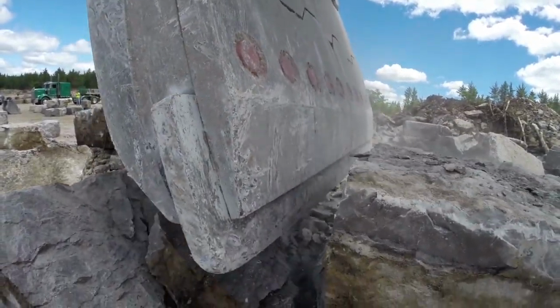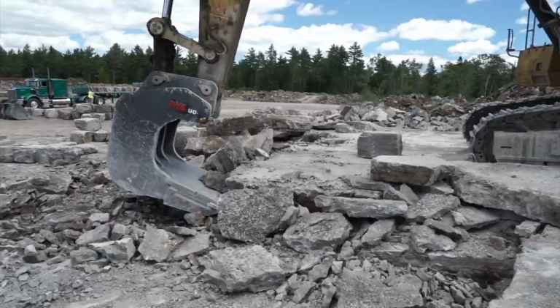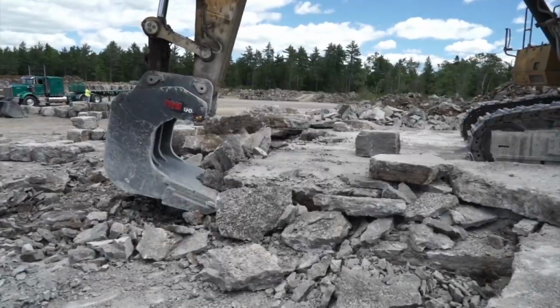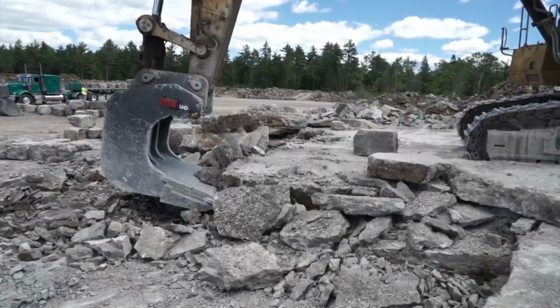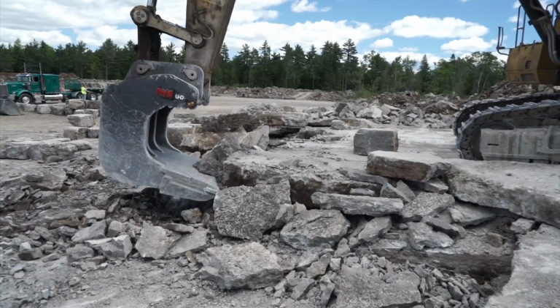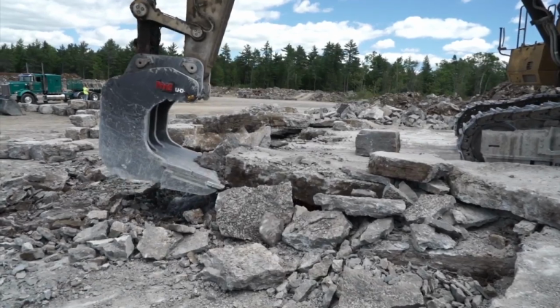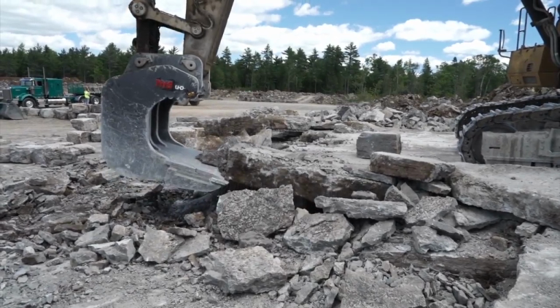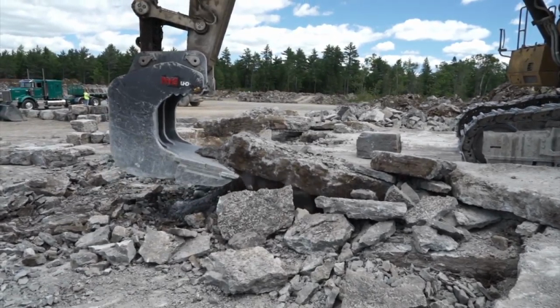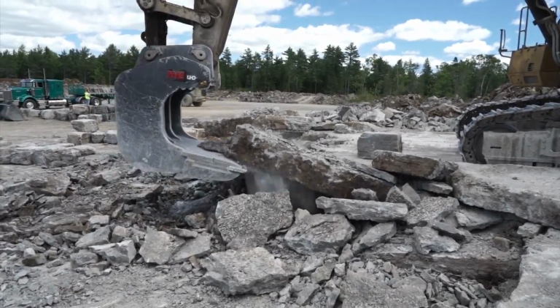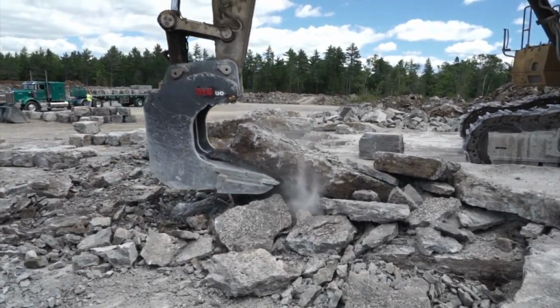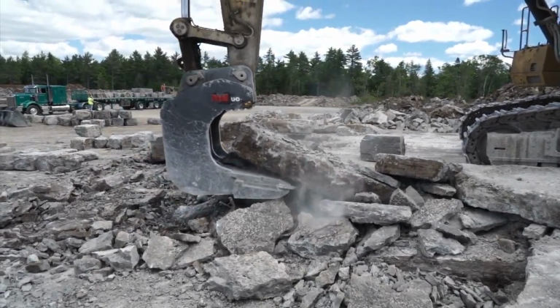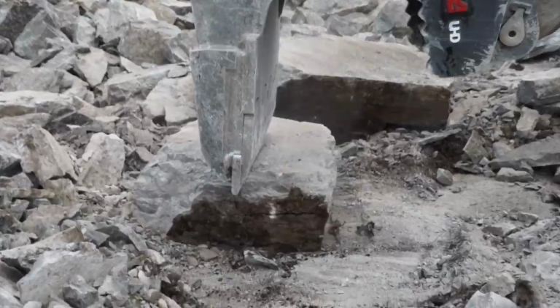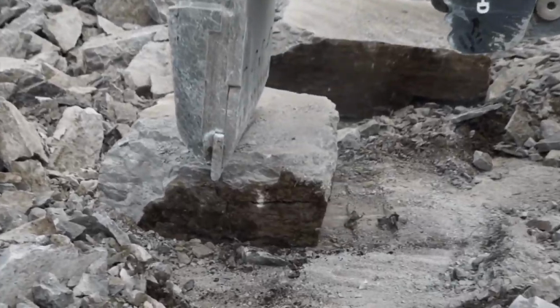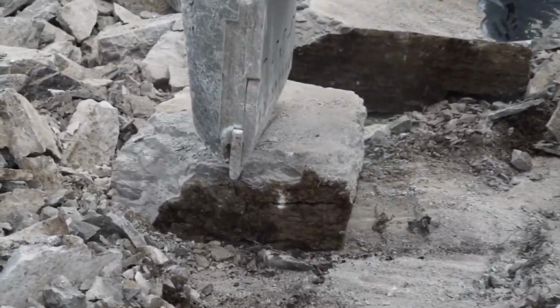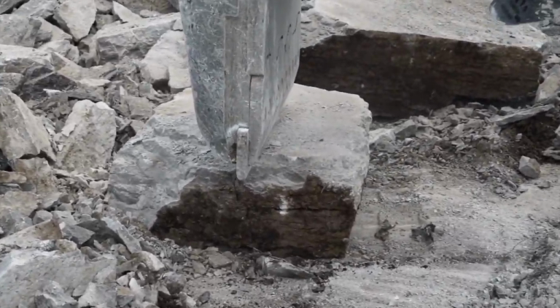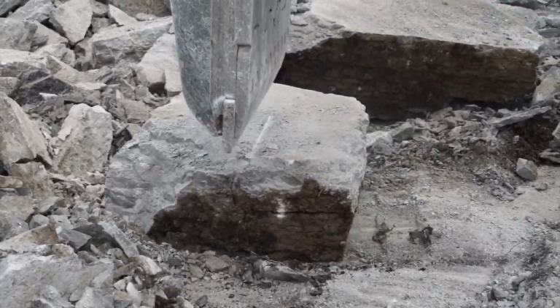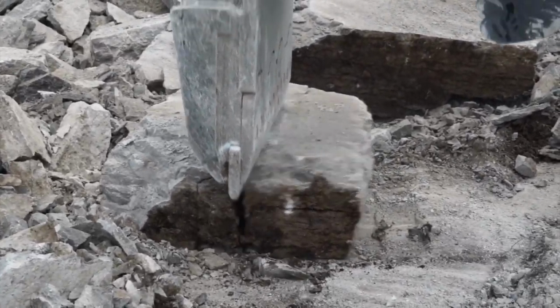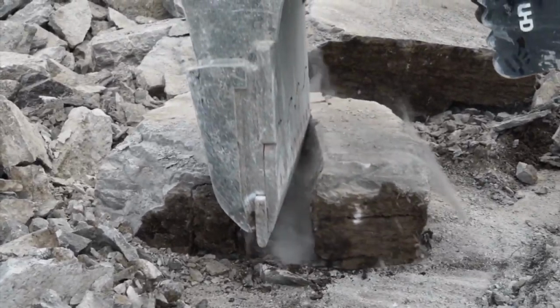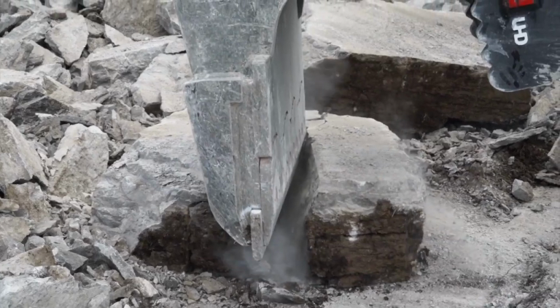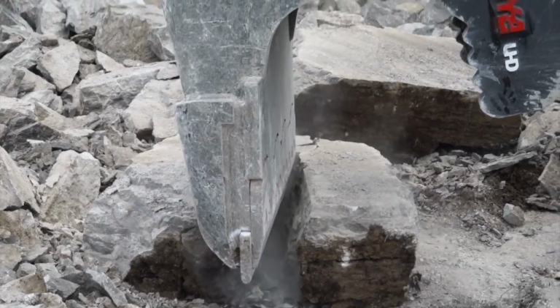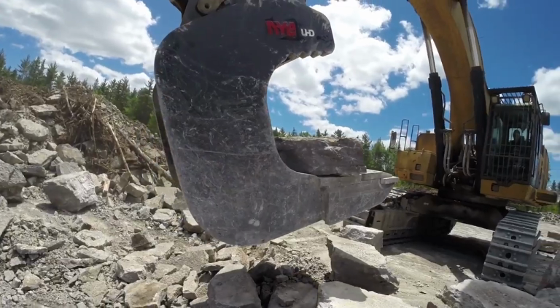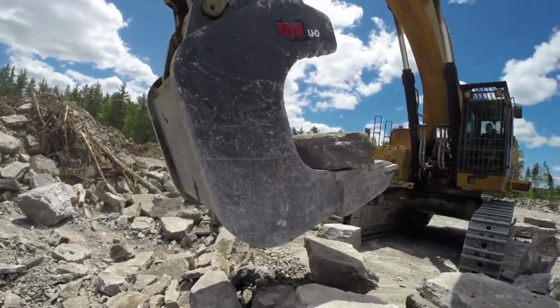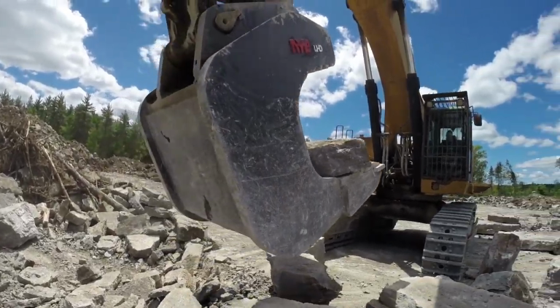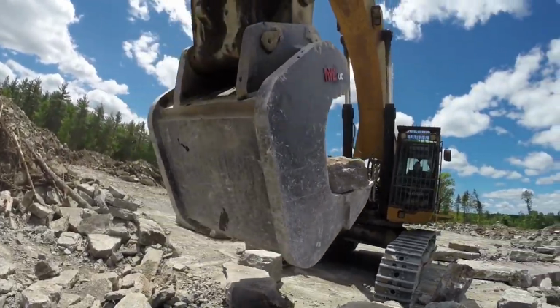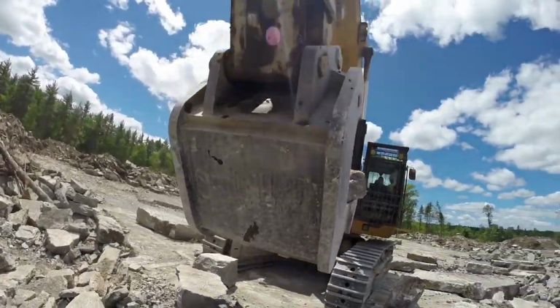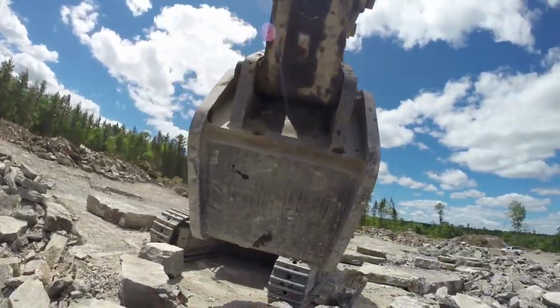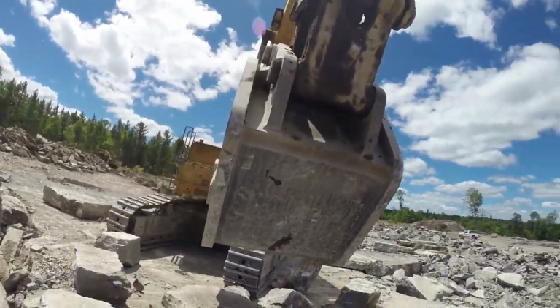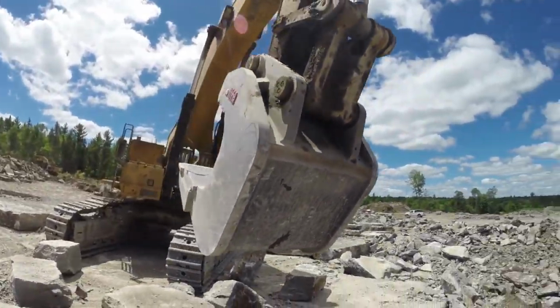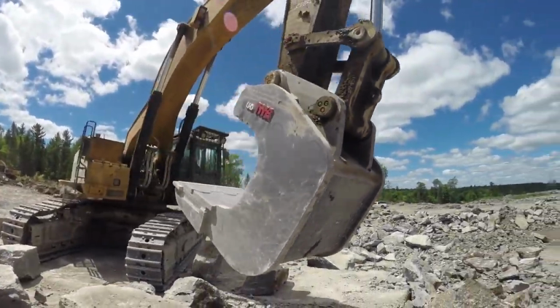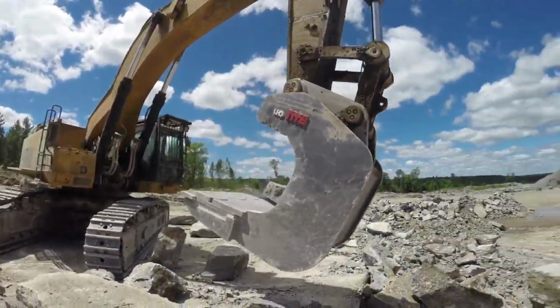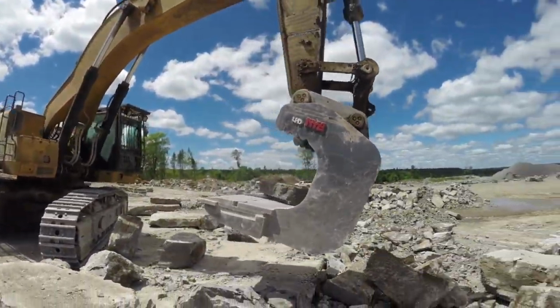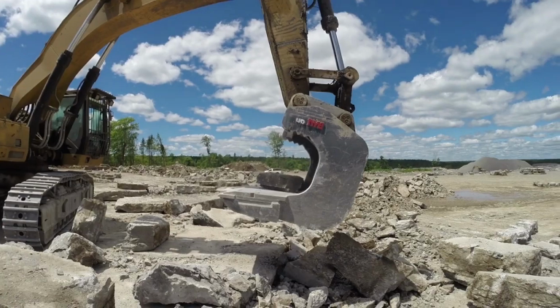How unique? The Cleaver does not dull easily. Because of the uniquely designed CNC convex edge, this limestone bucket stays sharp longer than any other bucket. It's built to last.